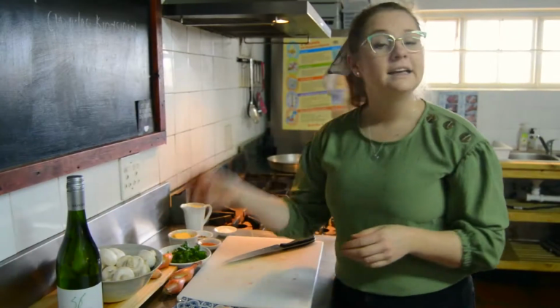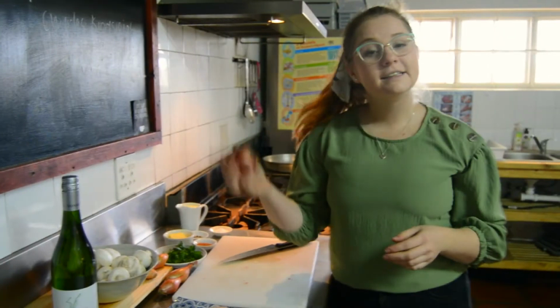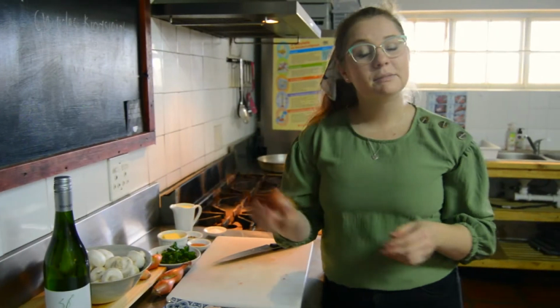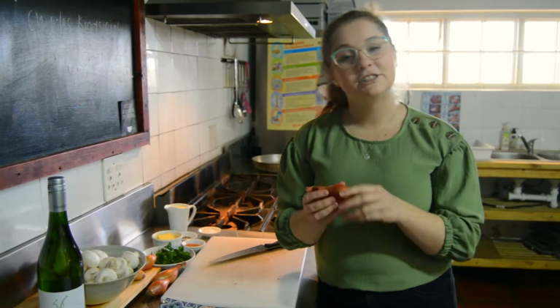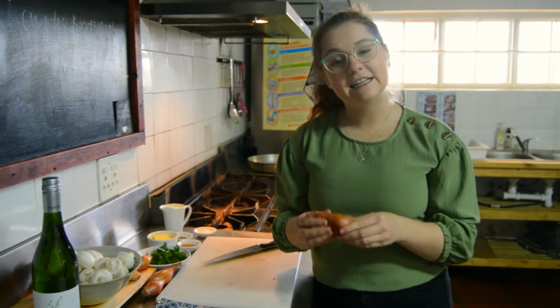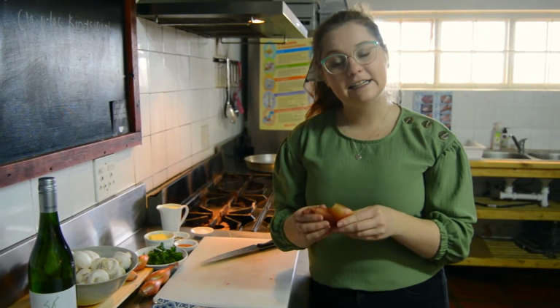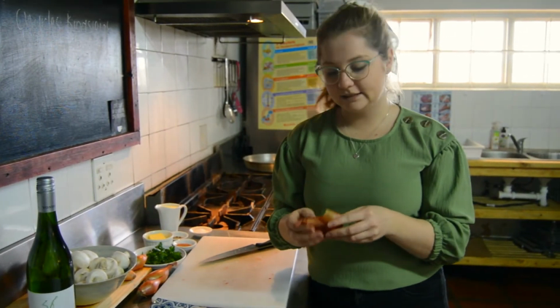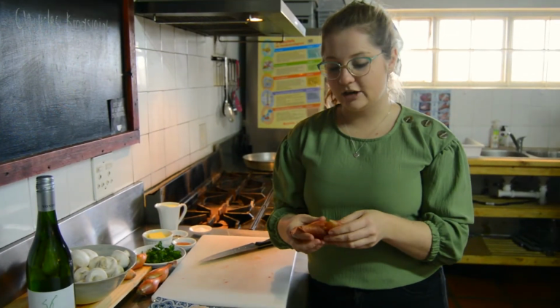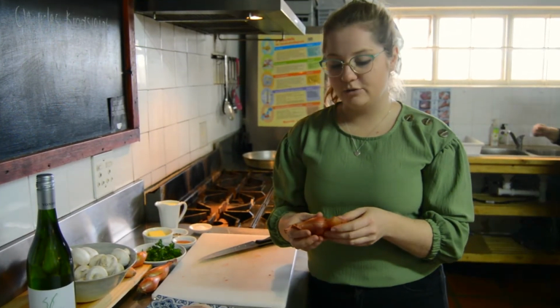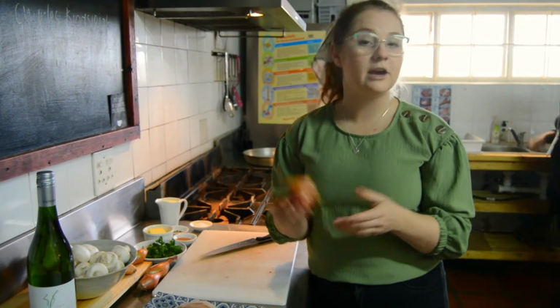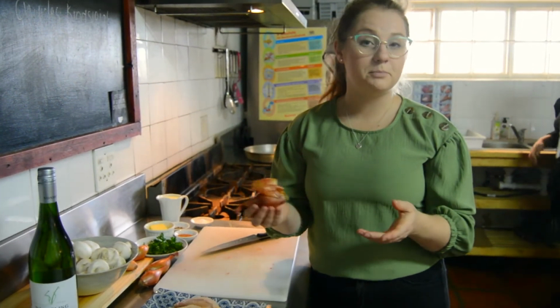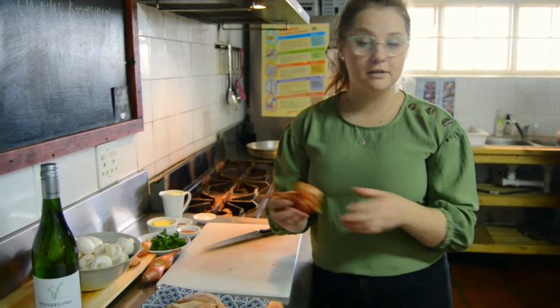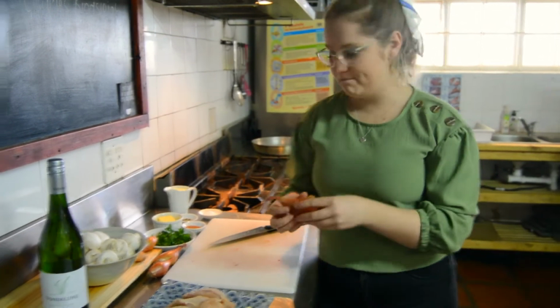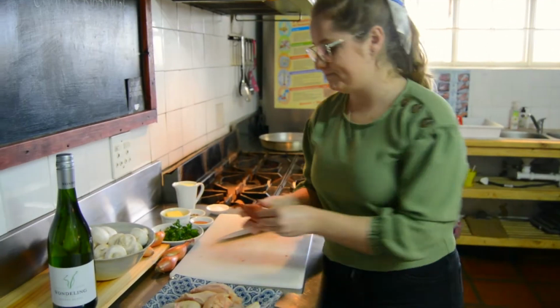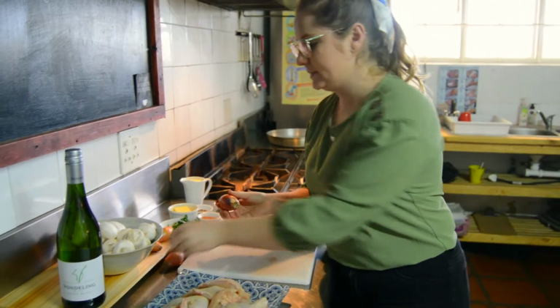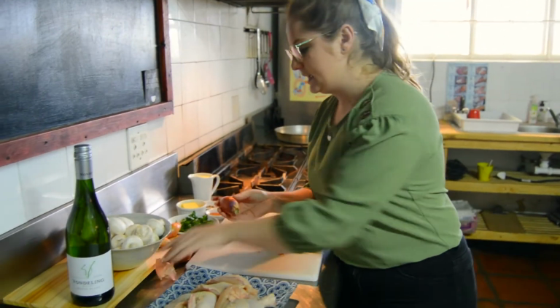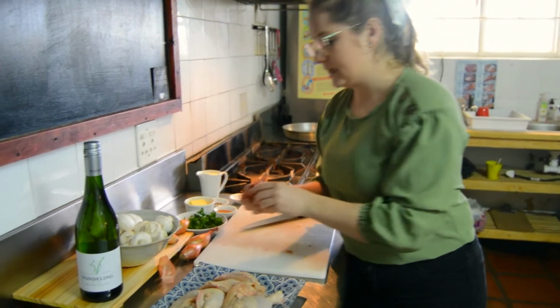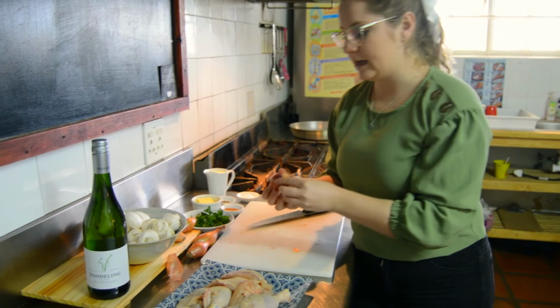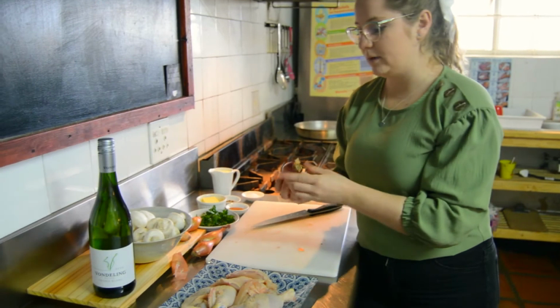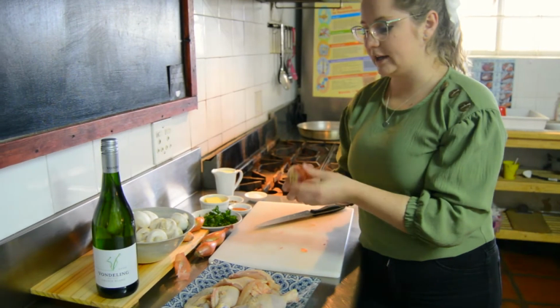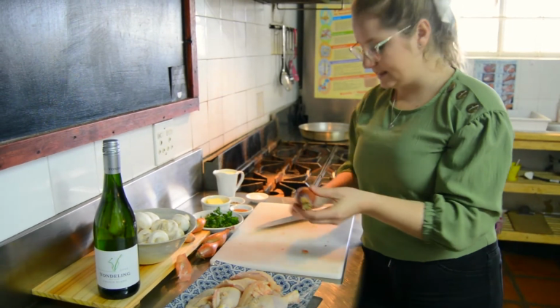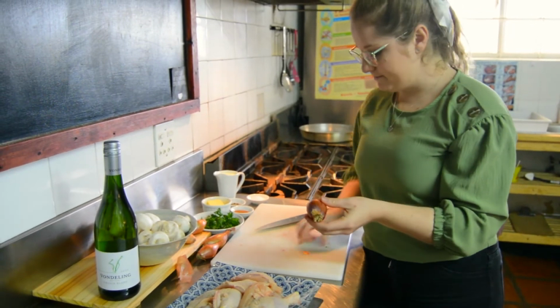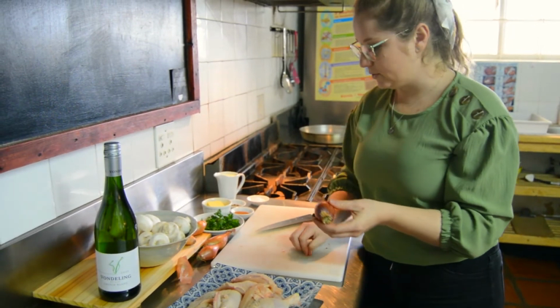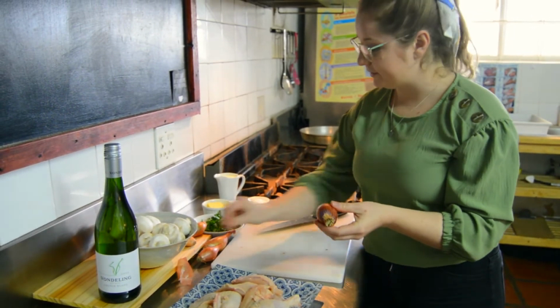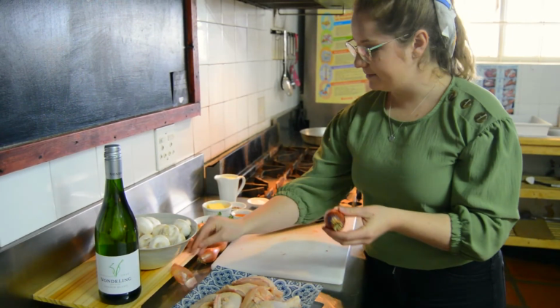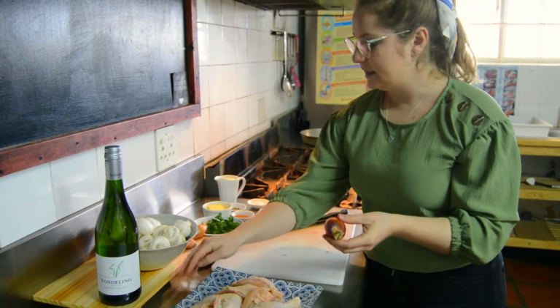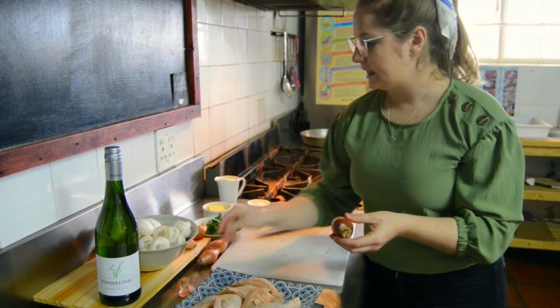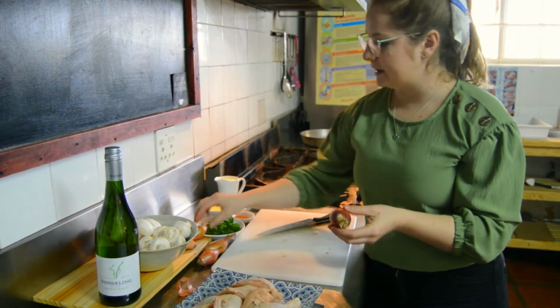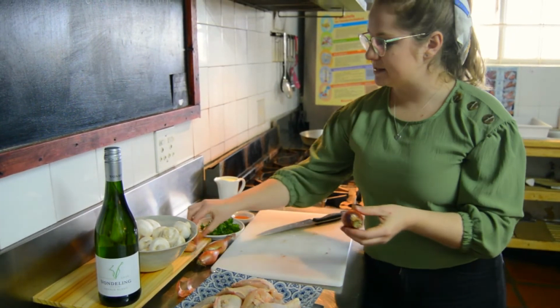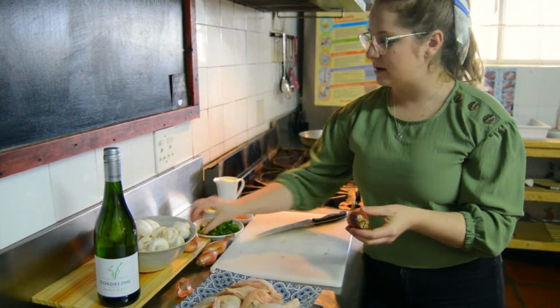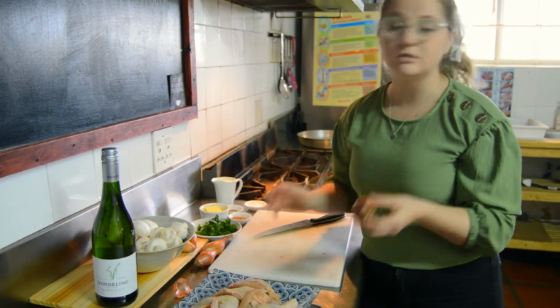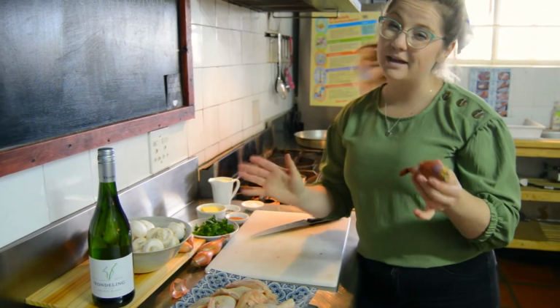Next up is our shallot onions. We only peel them and we are going to clean them, all of them. It's about 12.